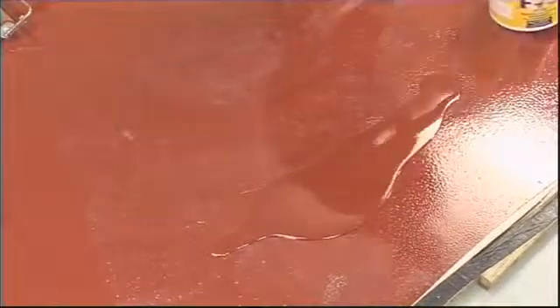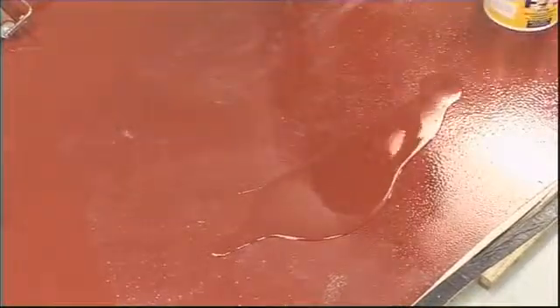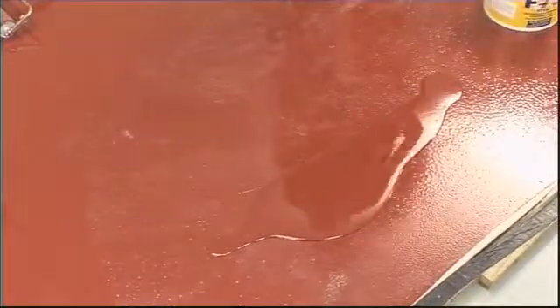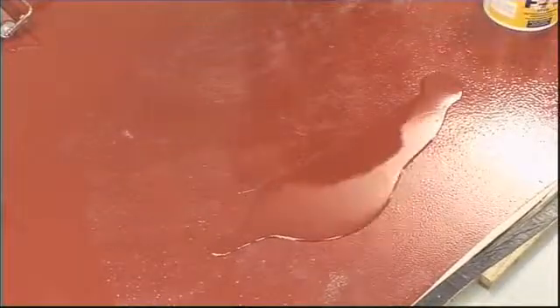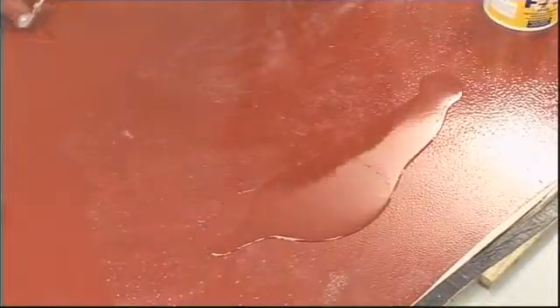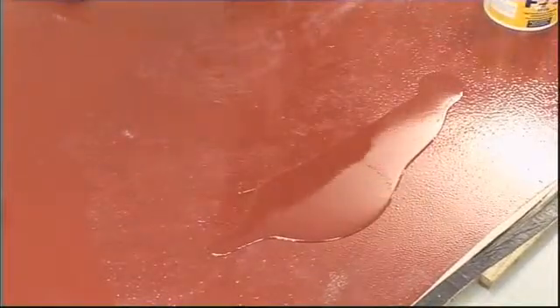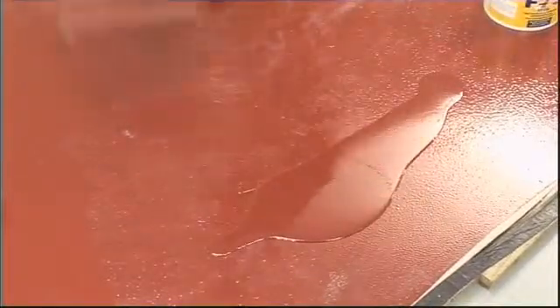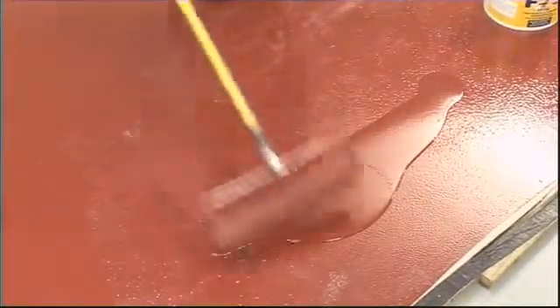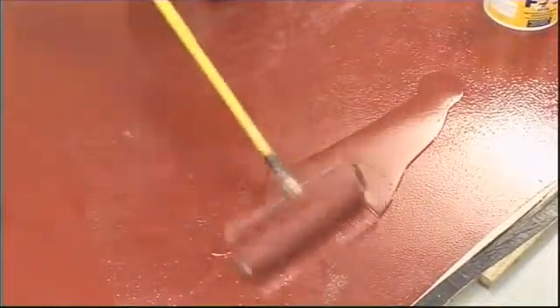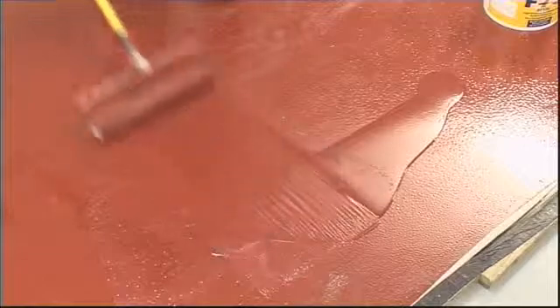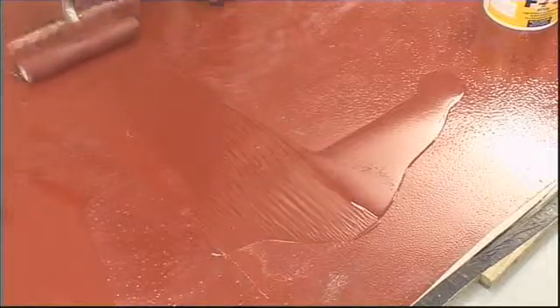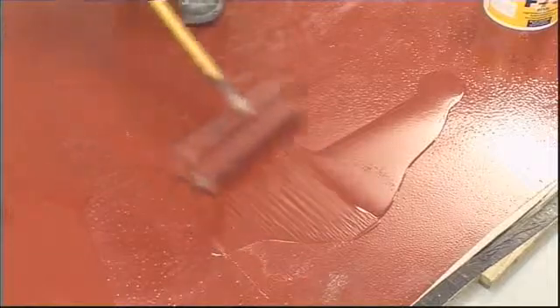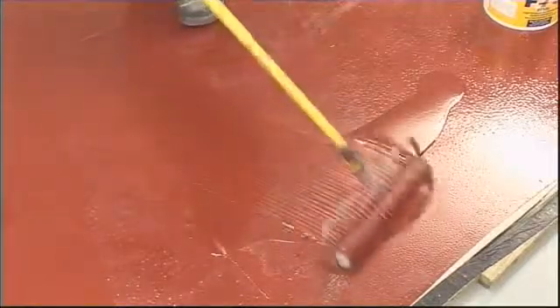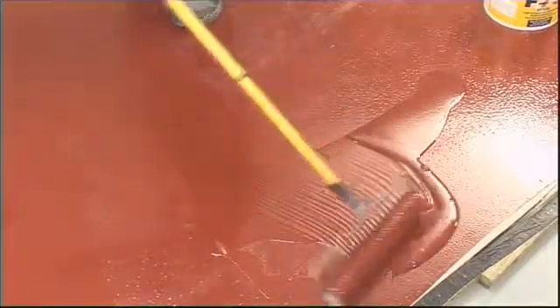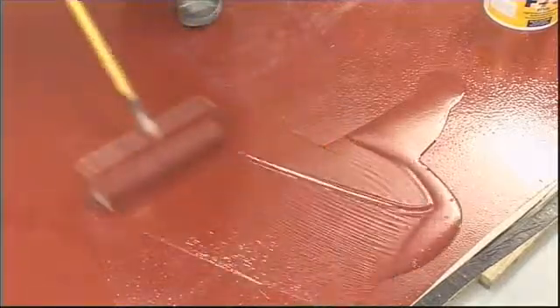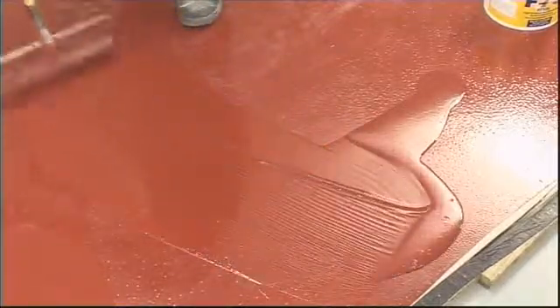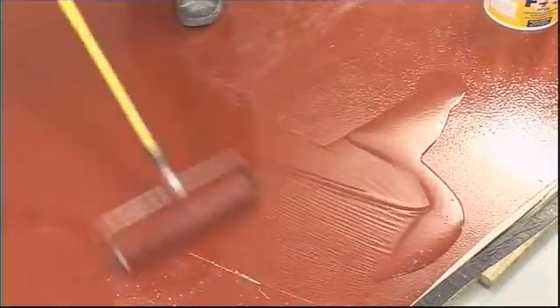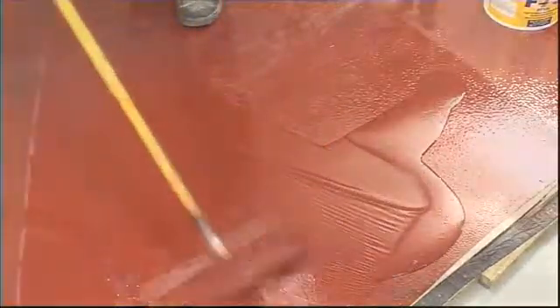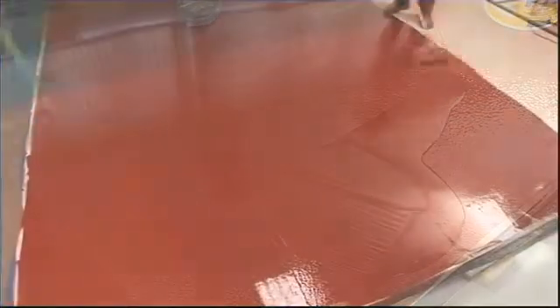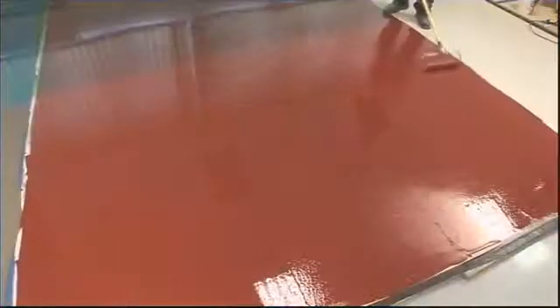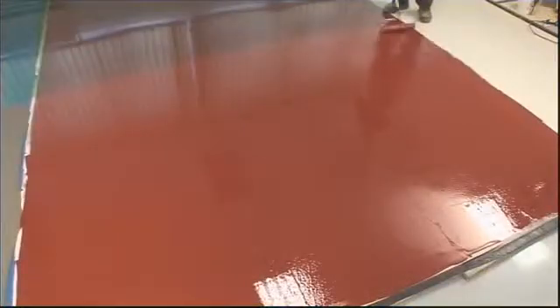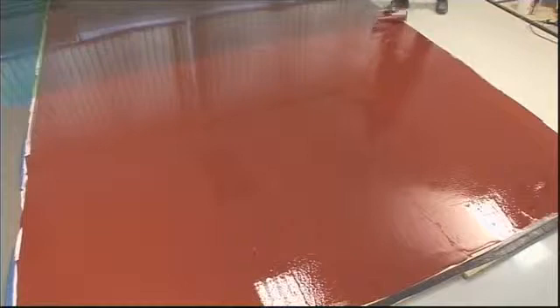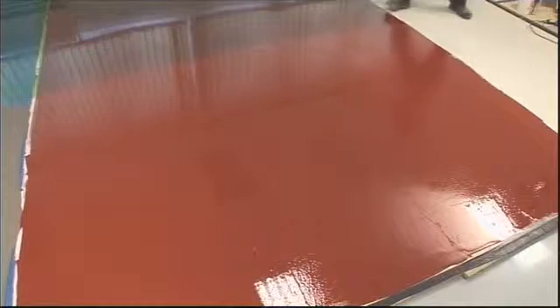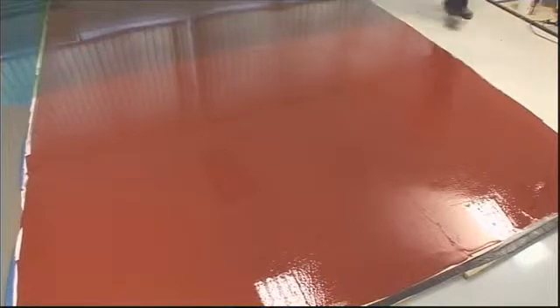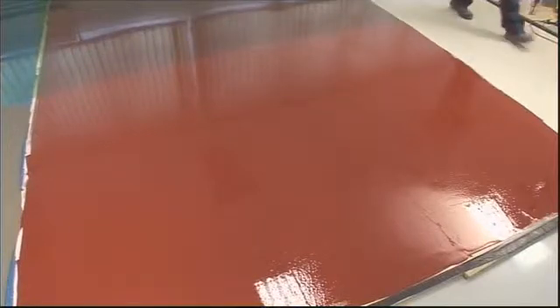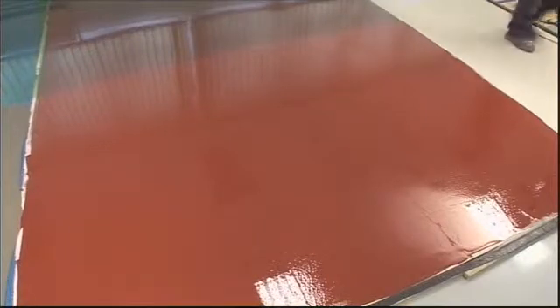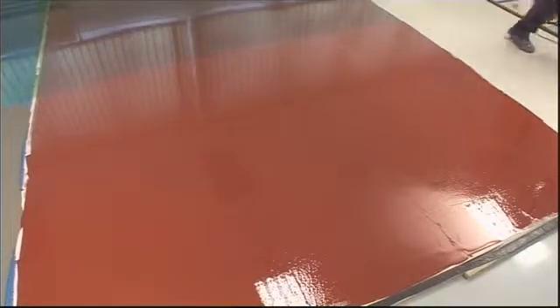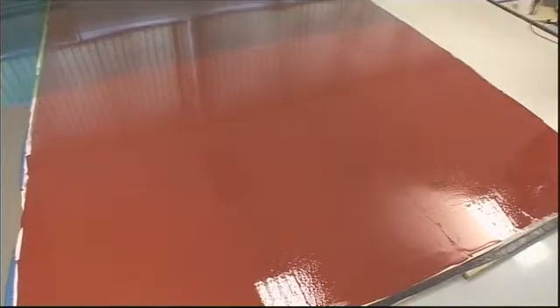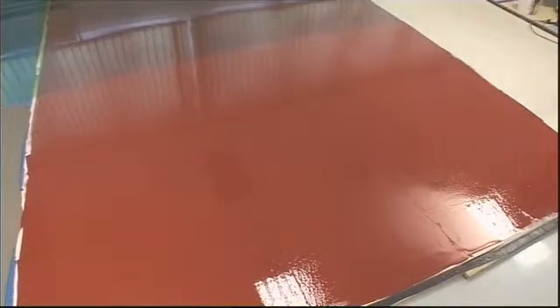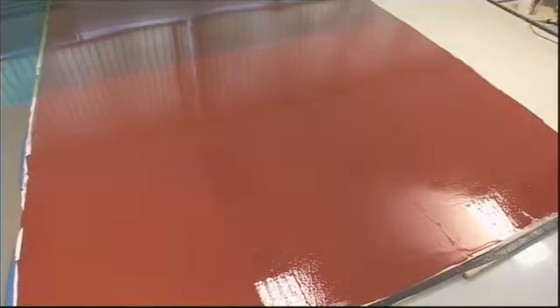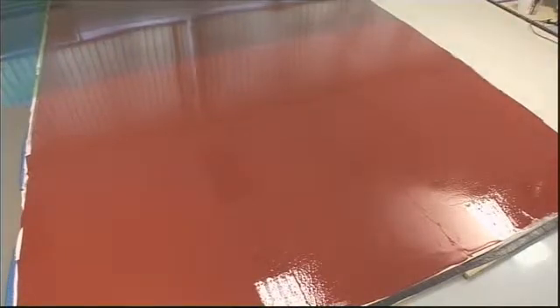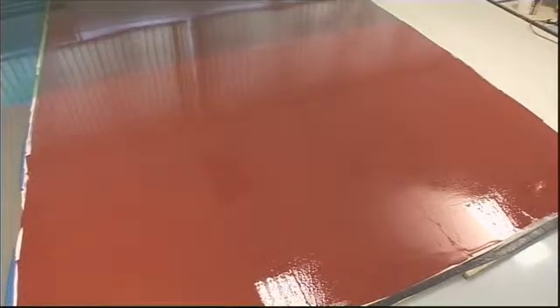Apply the second coat at right angles to the first. It's essential that the membrane hardens to form a continuous coating, free from pinholes or weak spots, and that it has a glossy red finish over the whole surface.